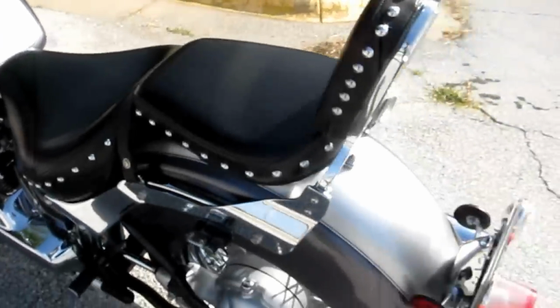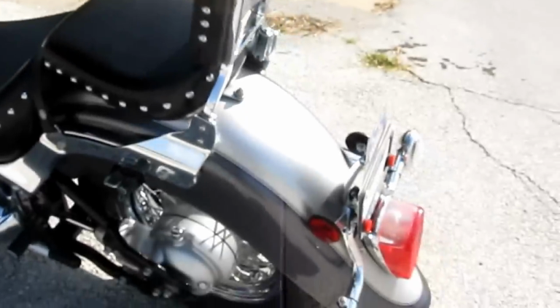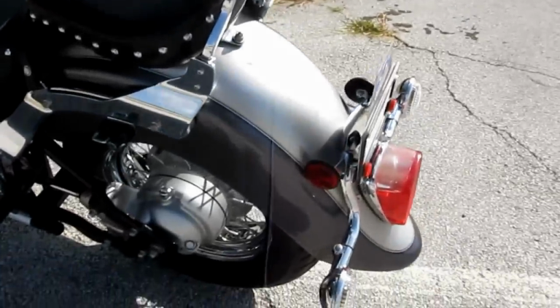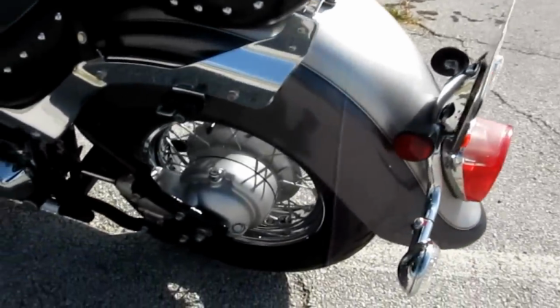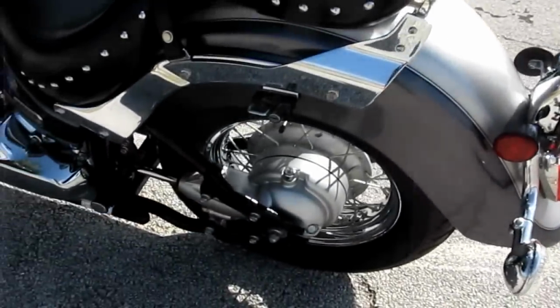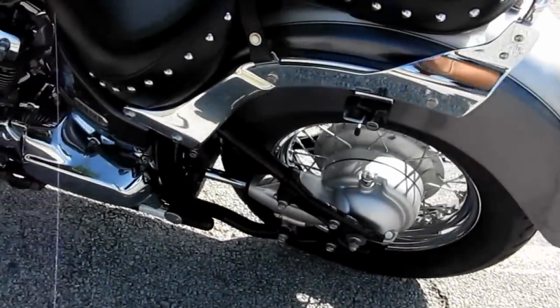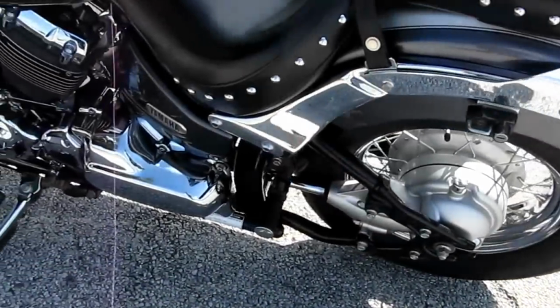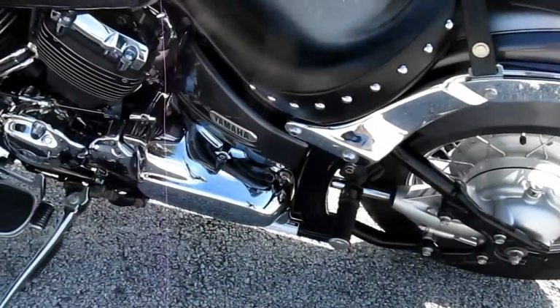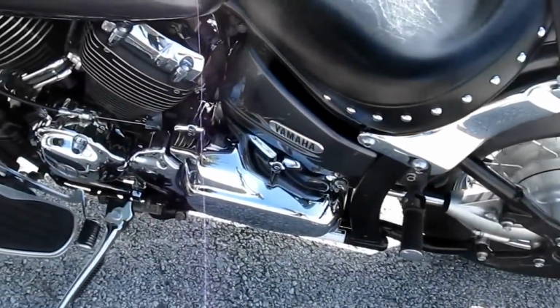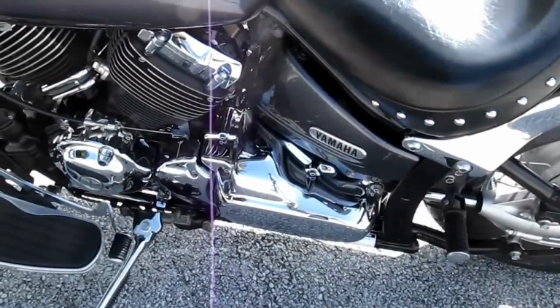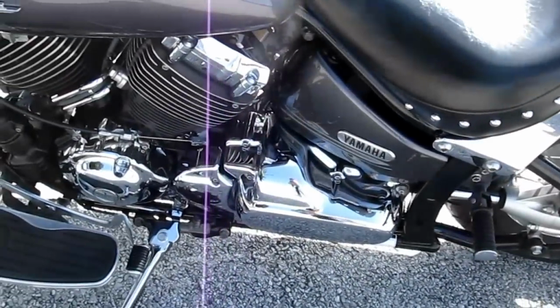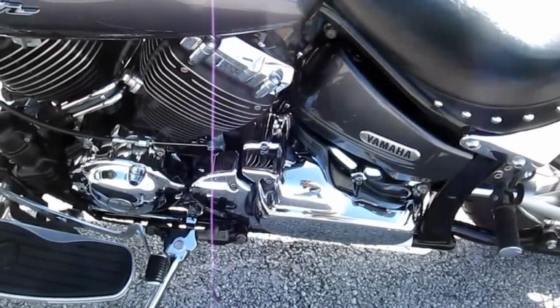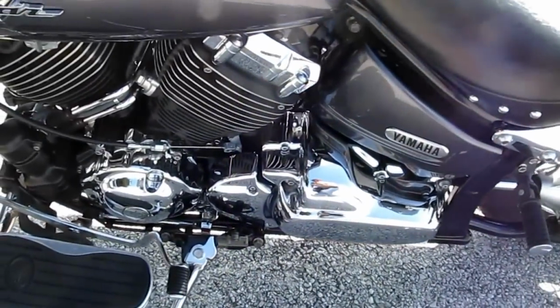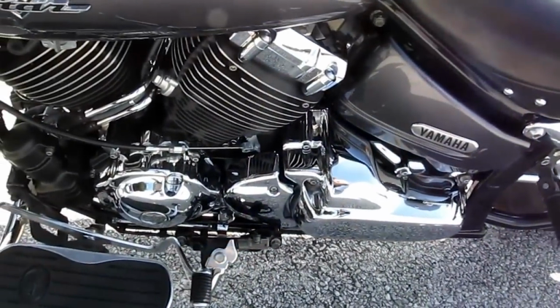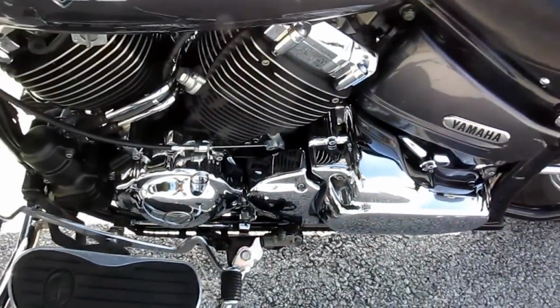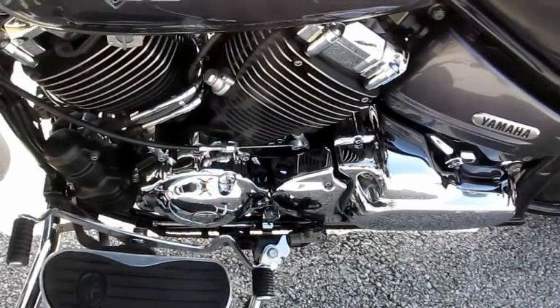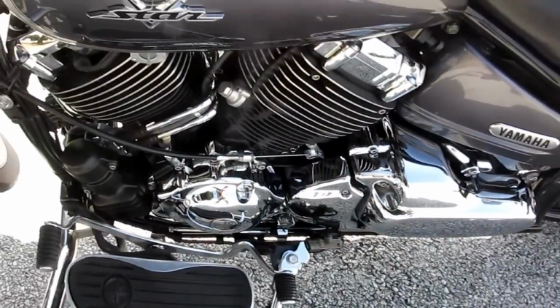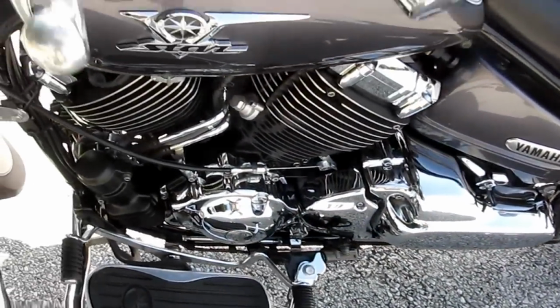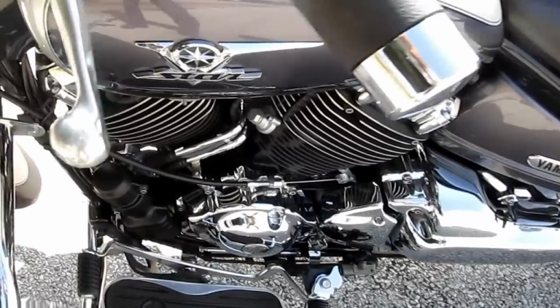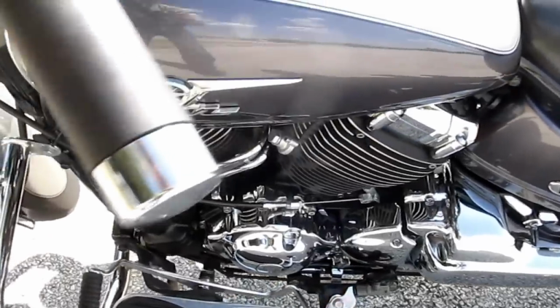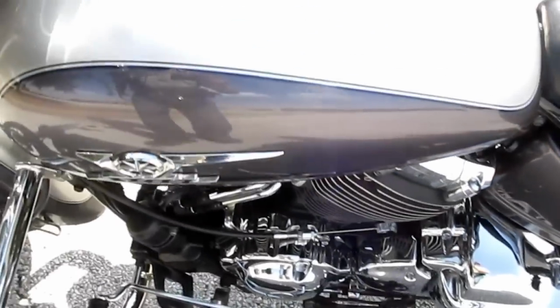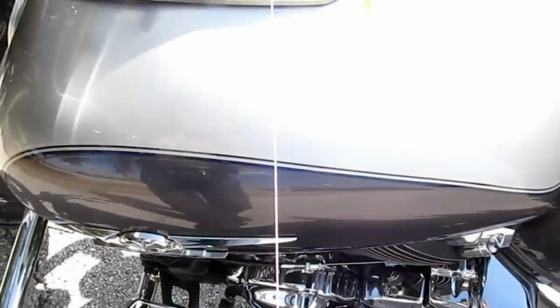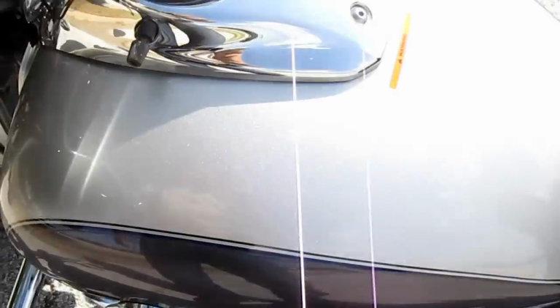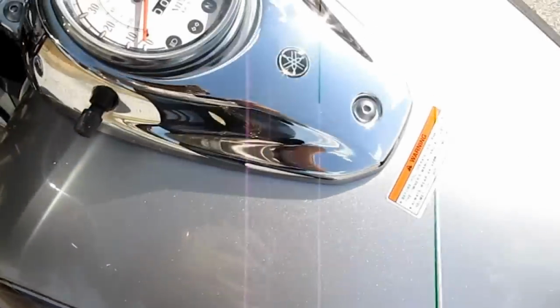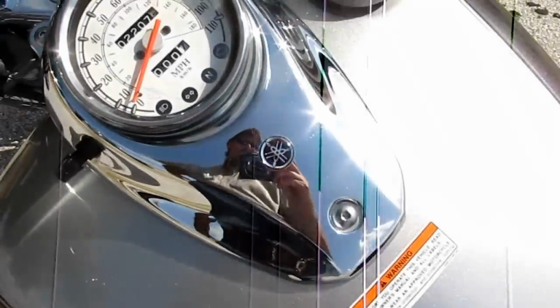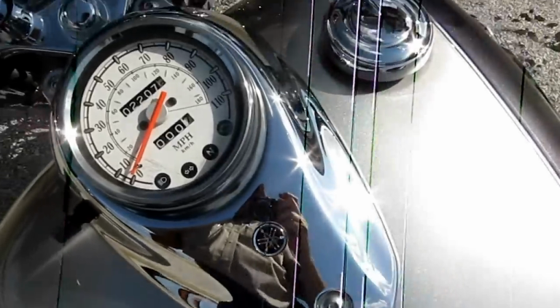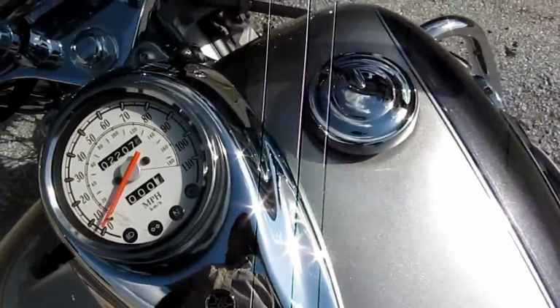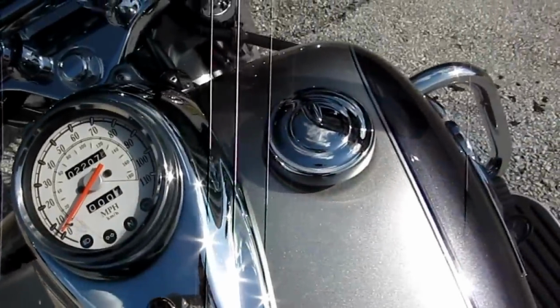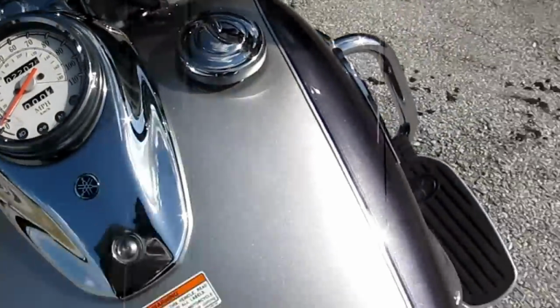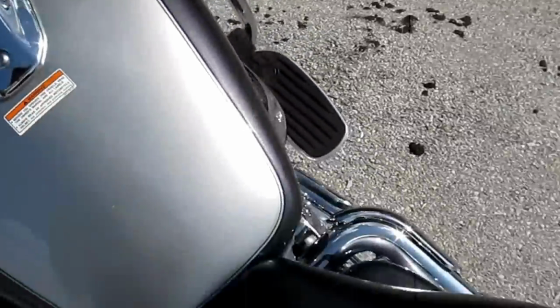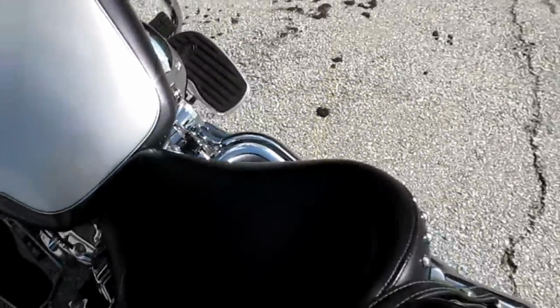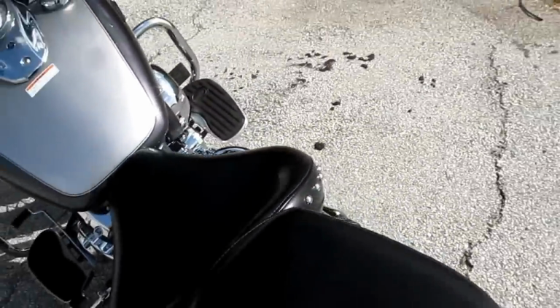It does have one cosmetic flaw and I'm going to show that to you here in a minute. Right now I'm going to show you how nice the chrome is, how beautiful the paint is. The bike is just fantastic.